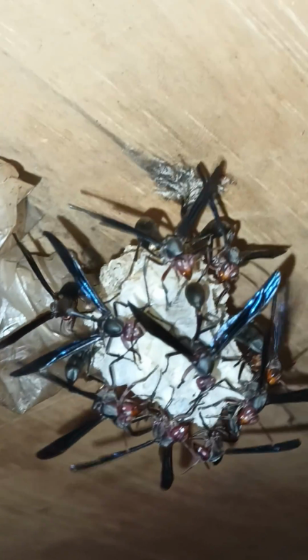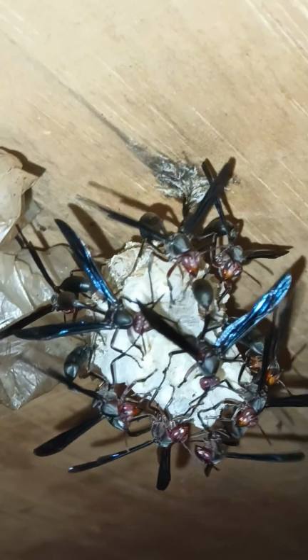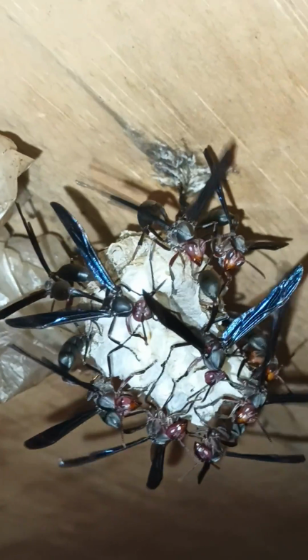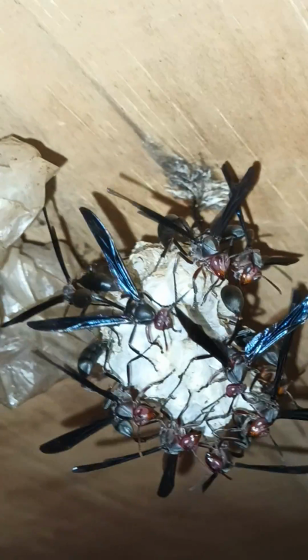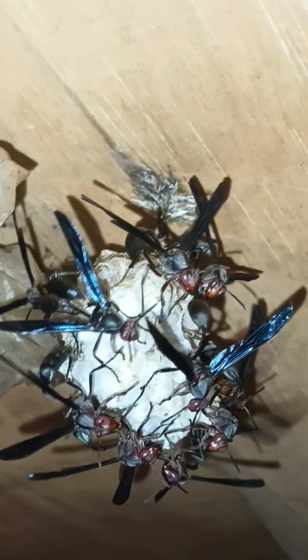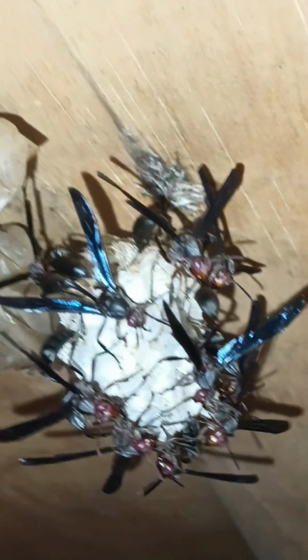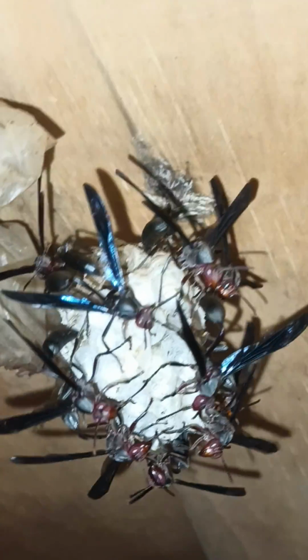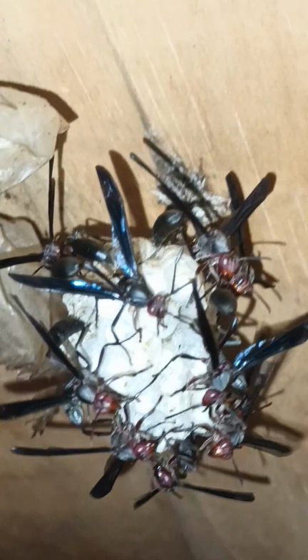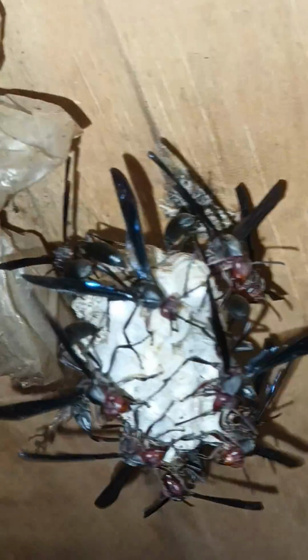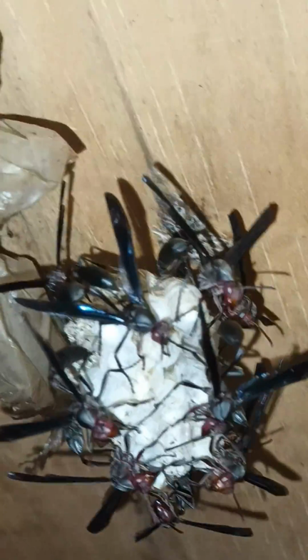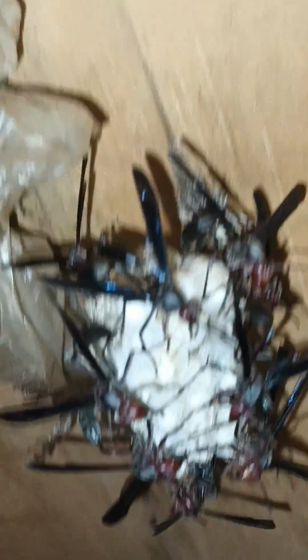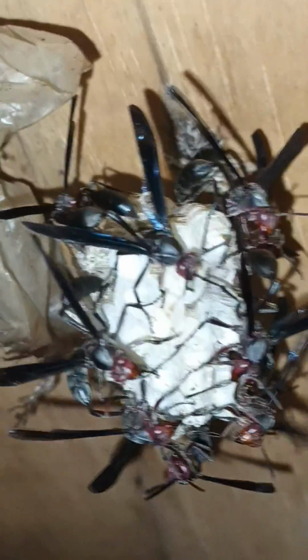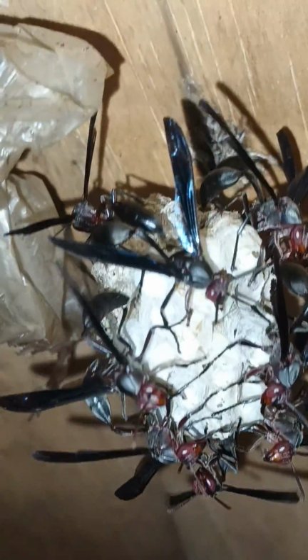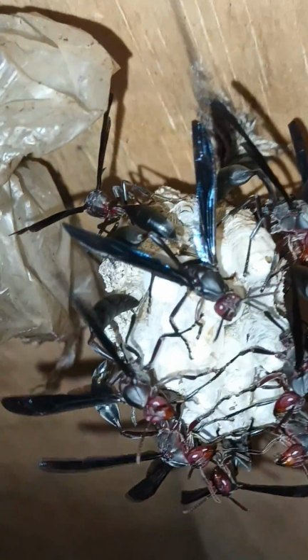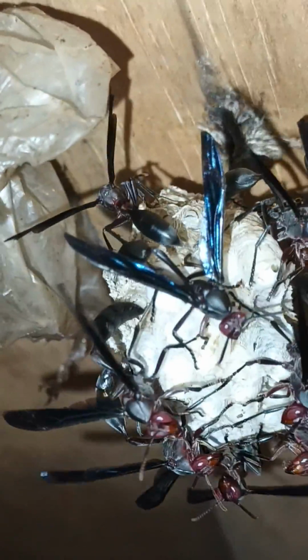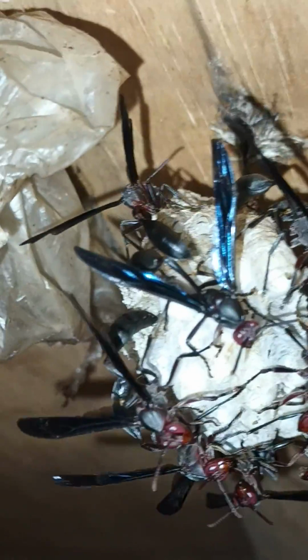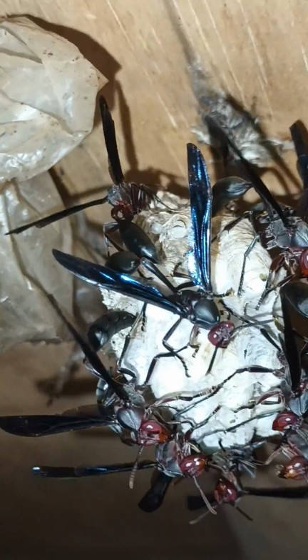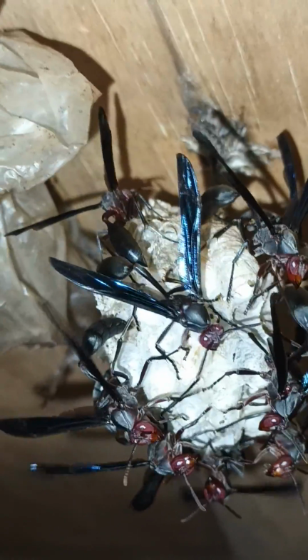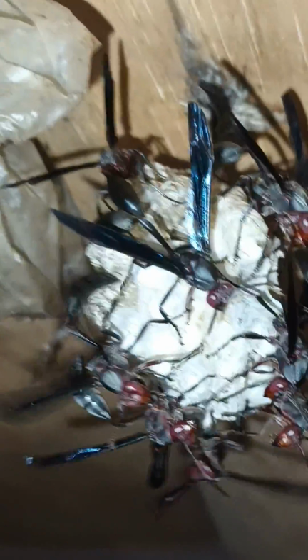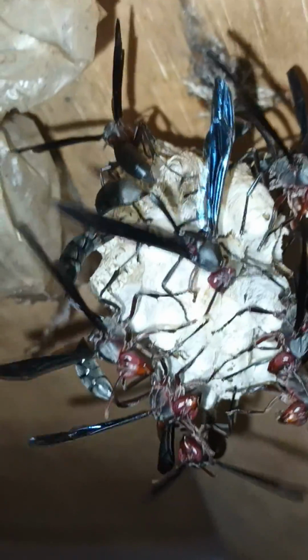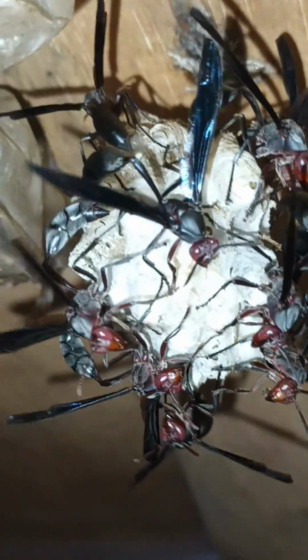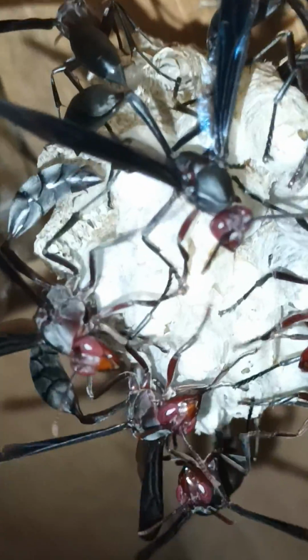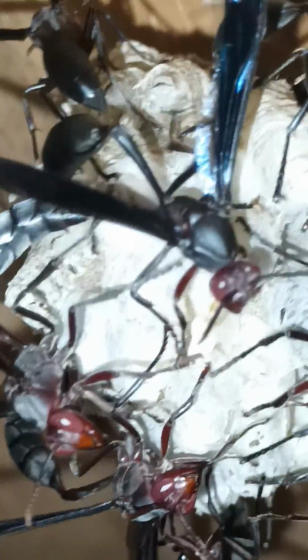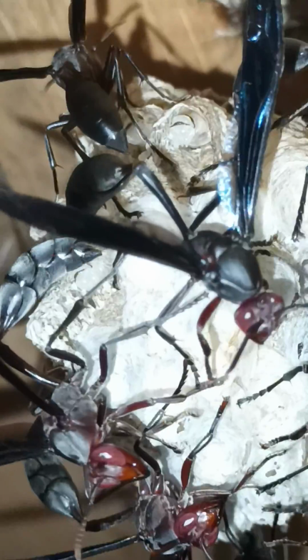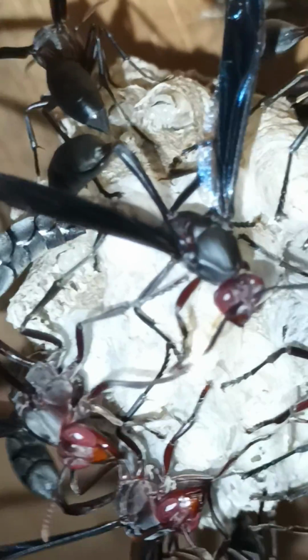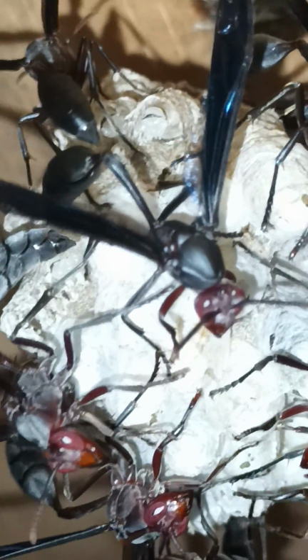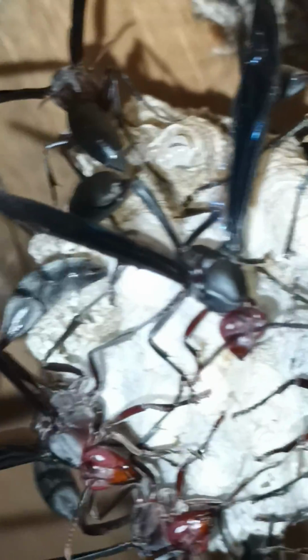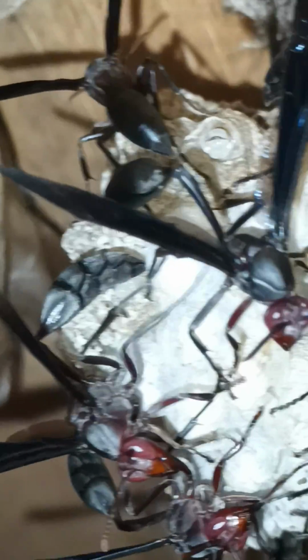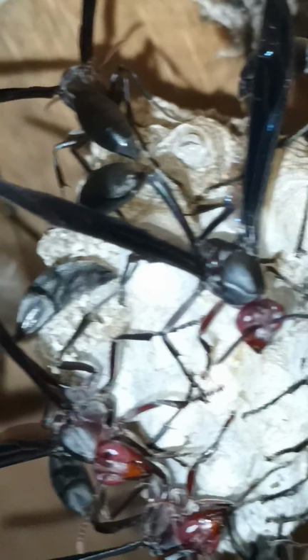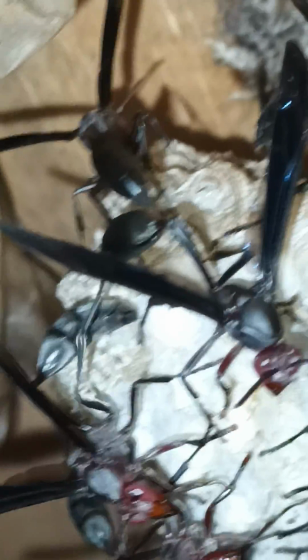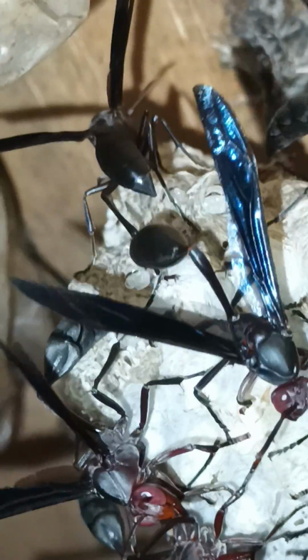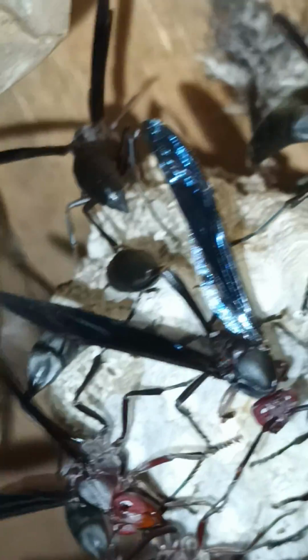My pet red-waisted wasp protects larvae in the nursery cells, and the larvae are cocooned. We do see the larvae wiggle in the nursery cell.